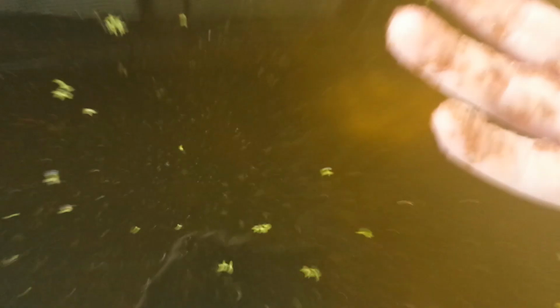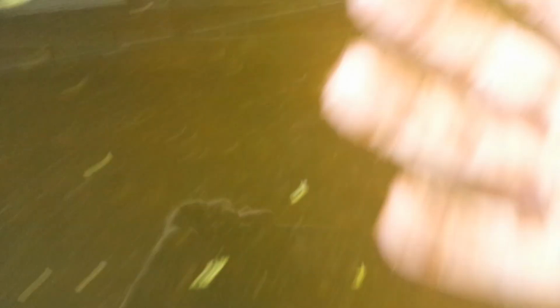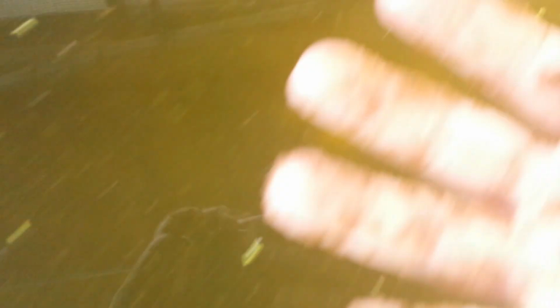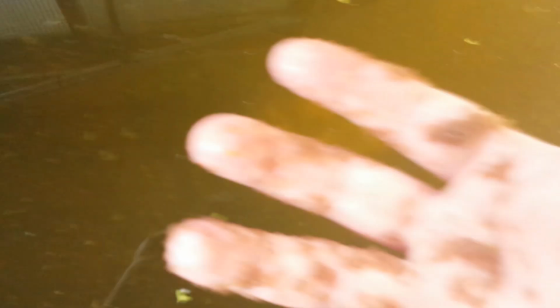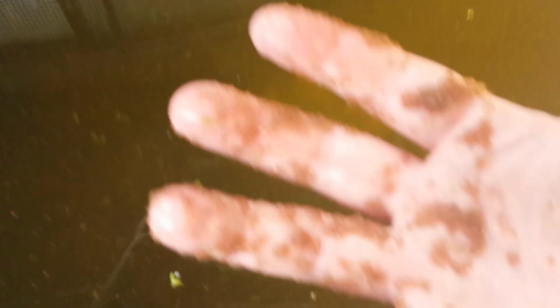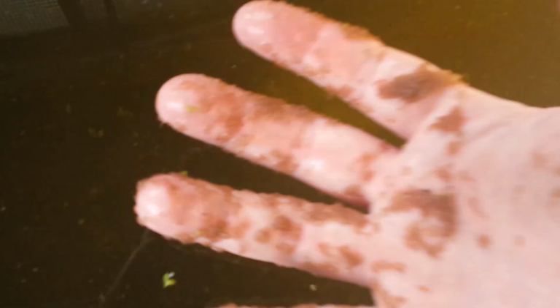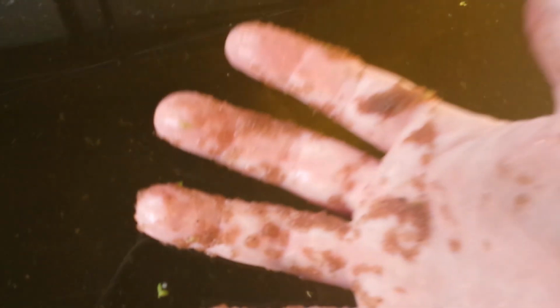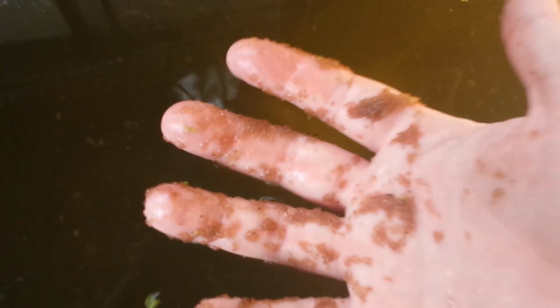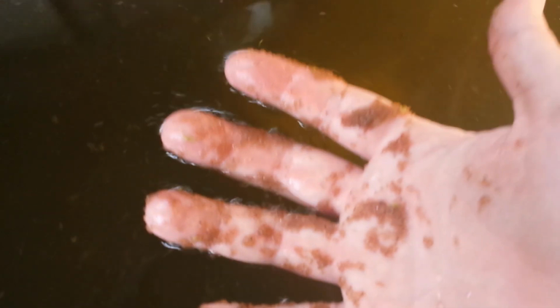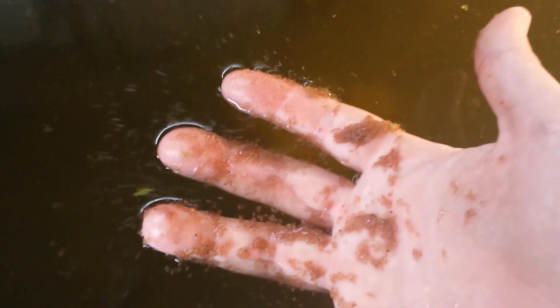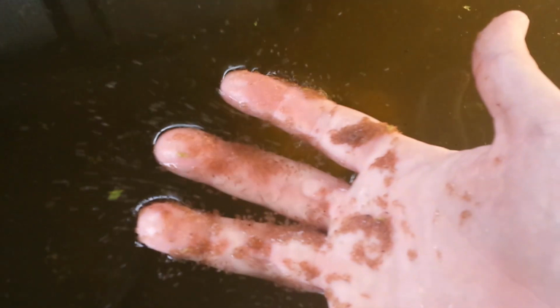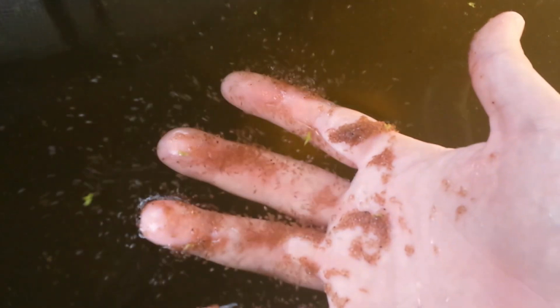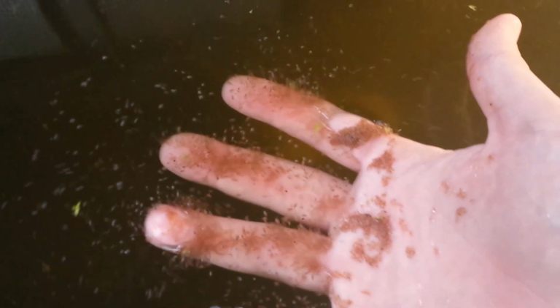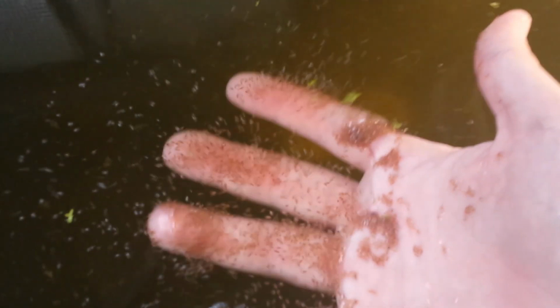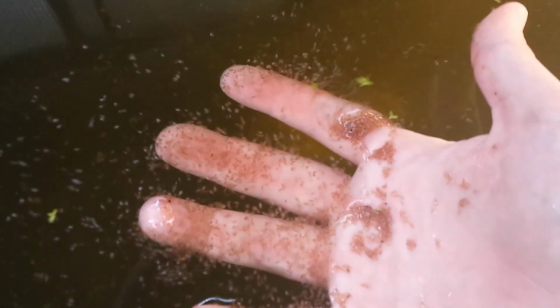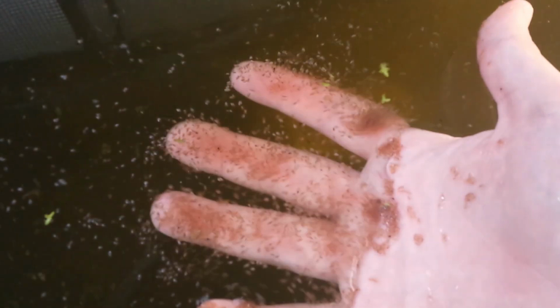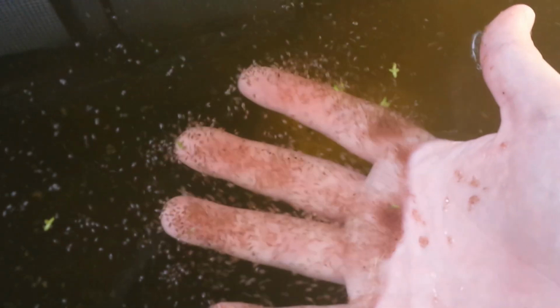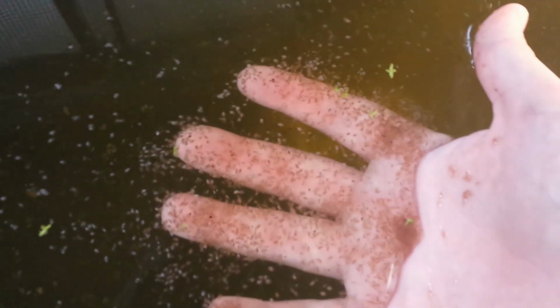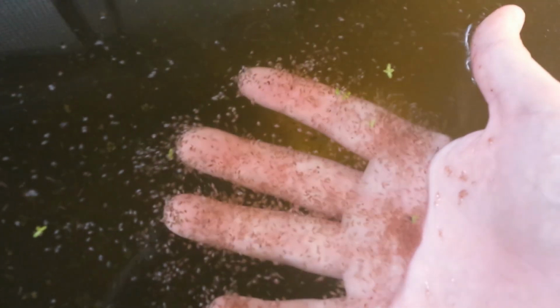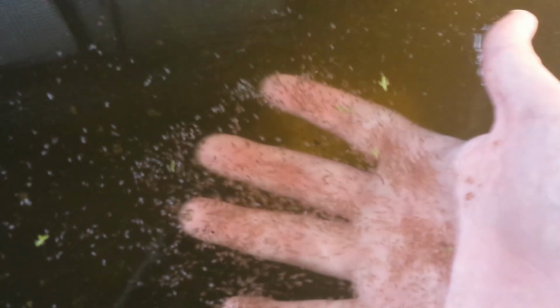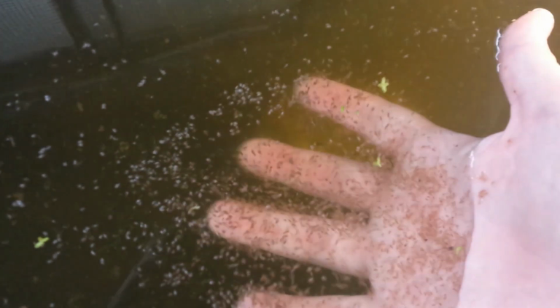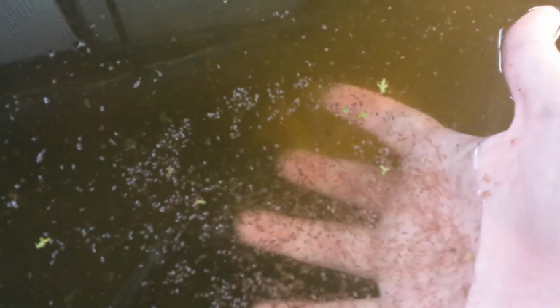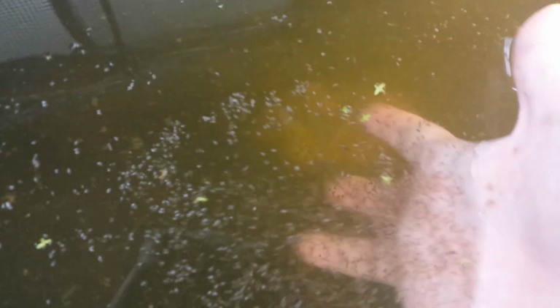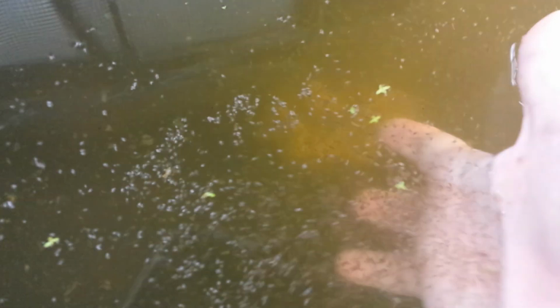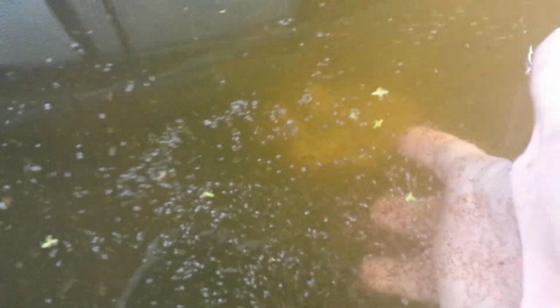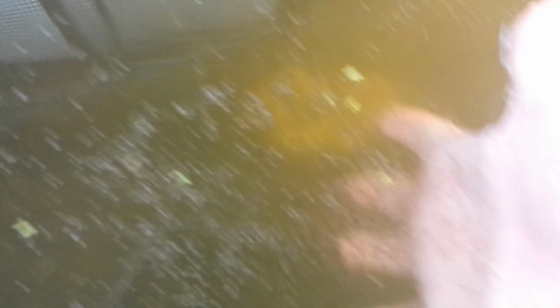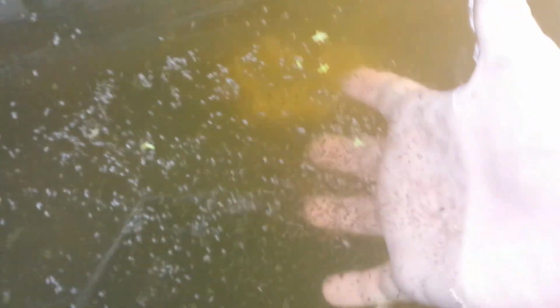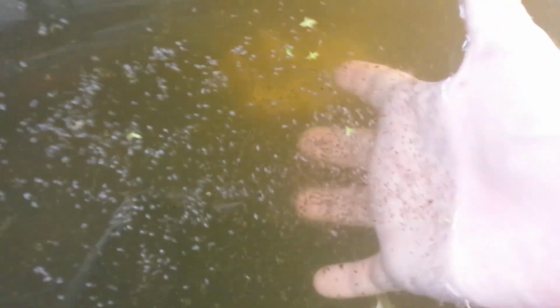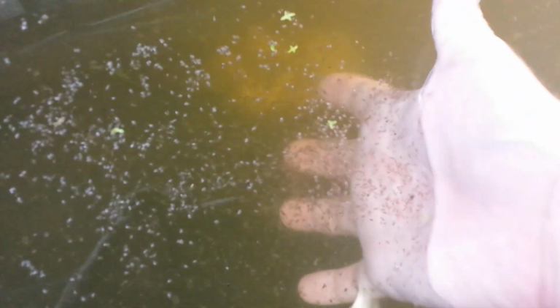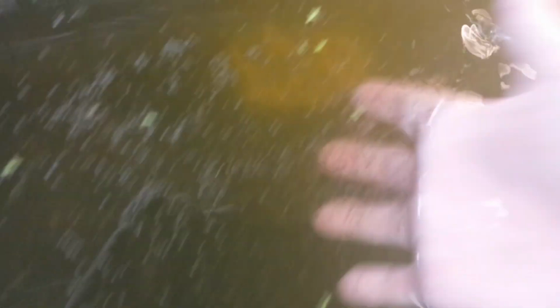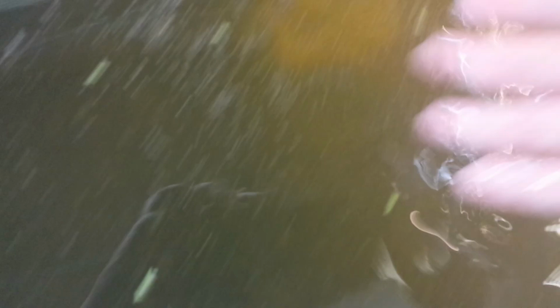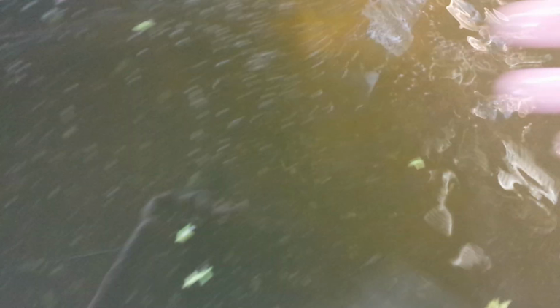I'm going to release it off my hand here — you can see all the Daphnia just coming right off. Even just that little bit that was on my hand was a lot.